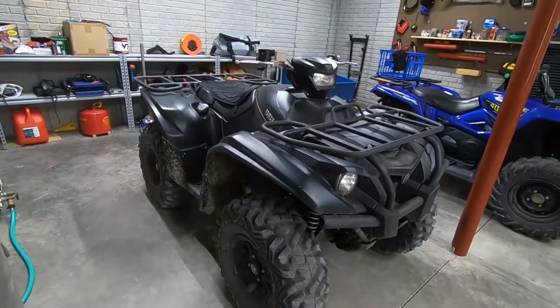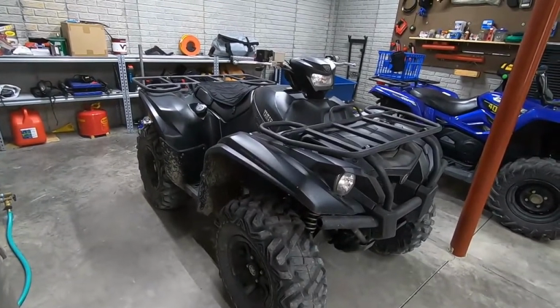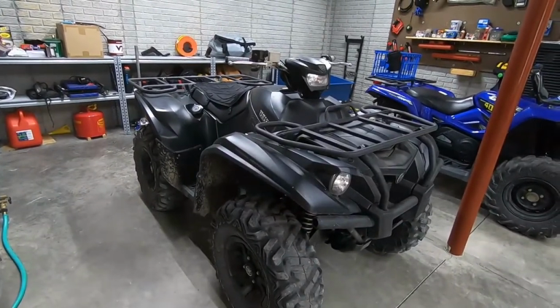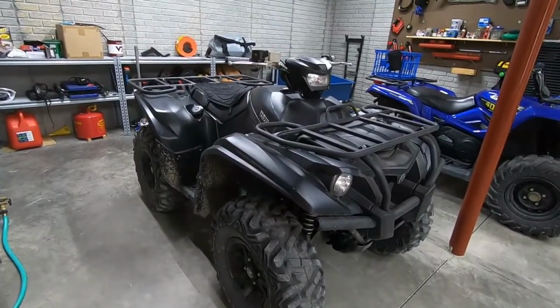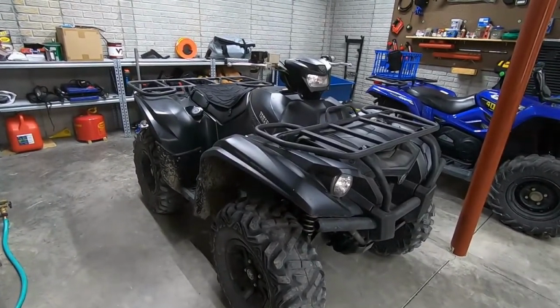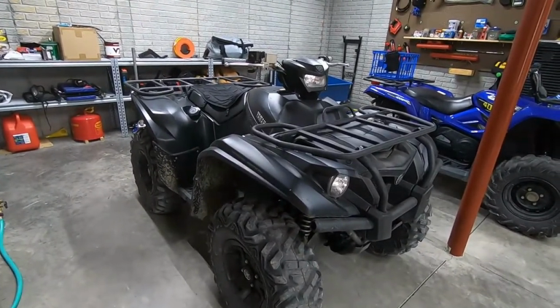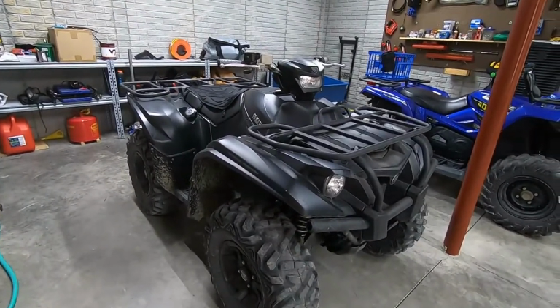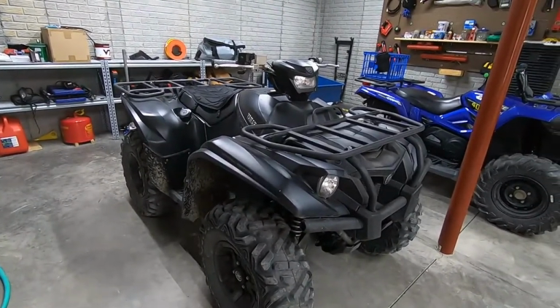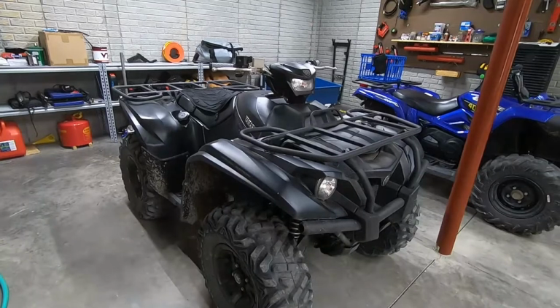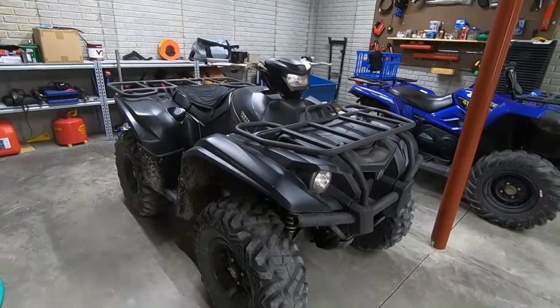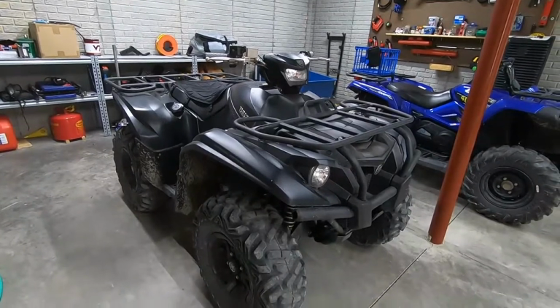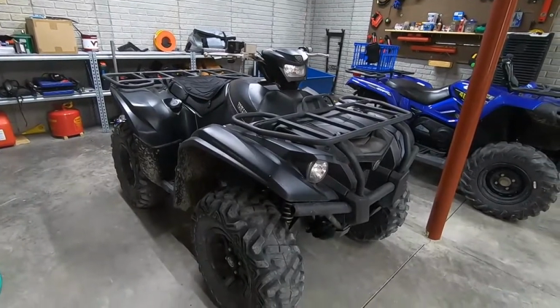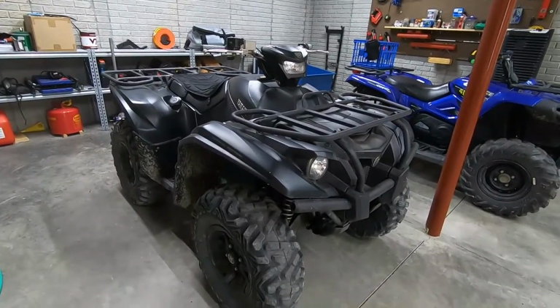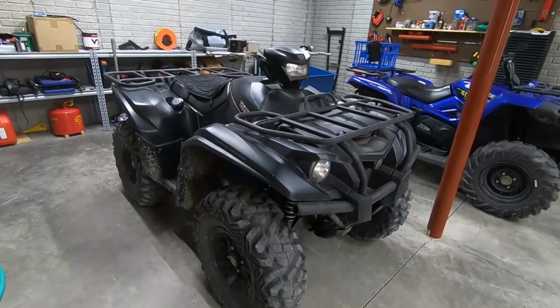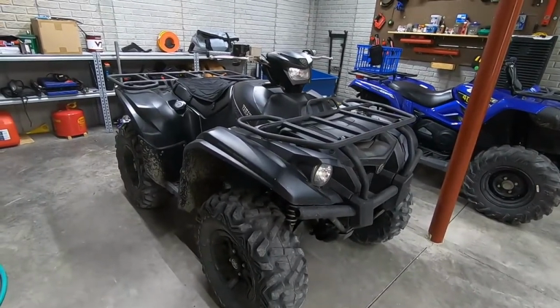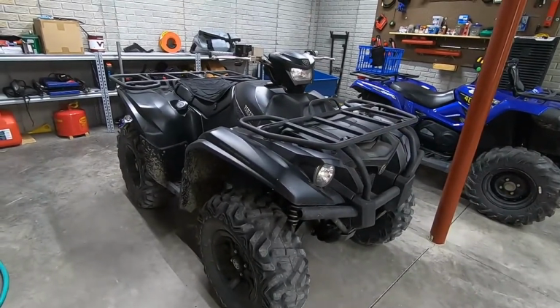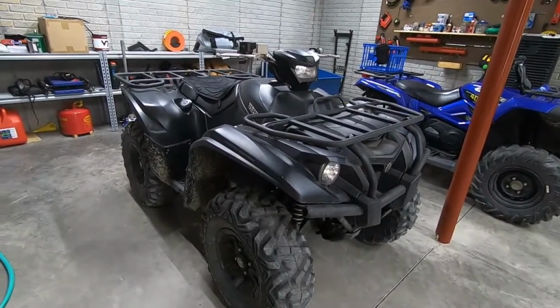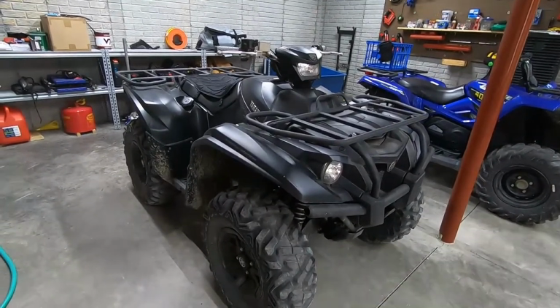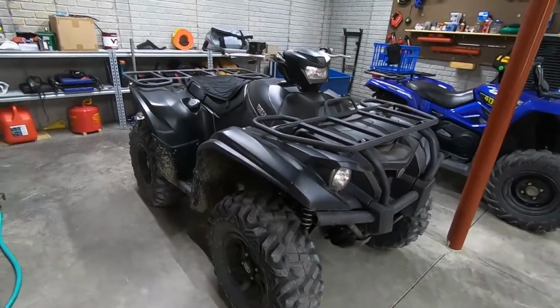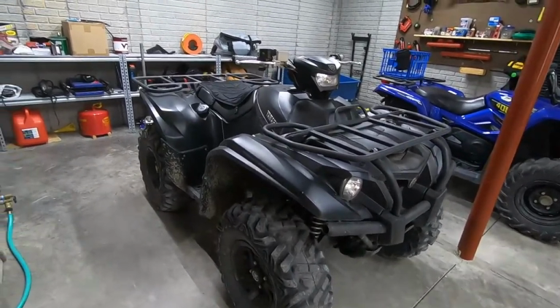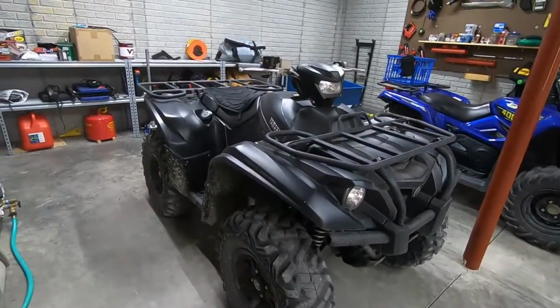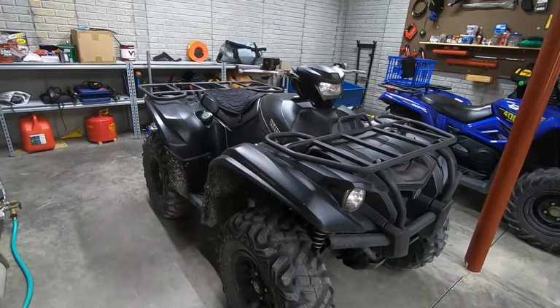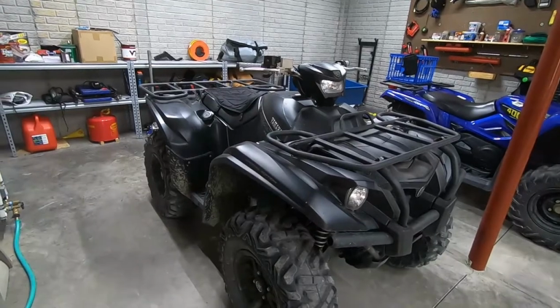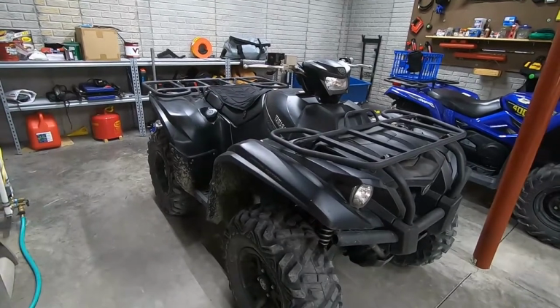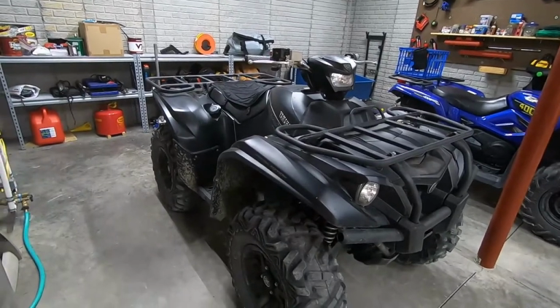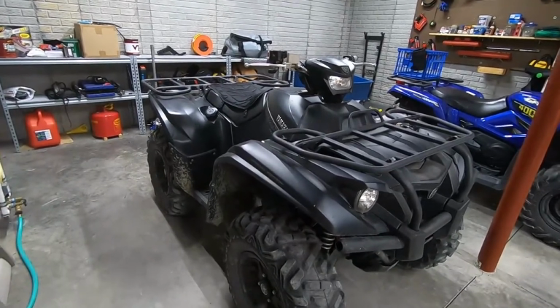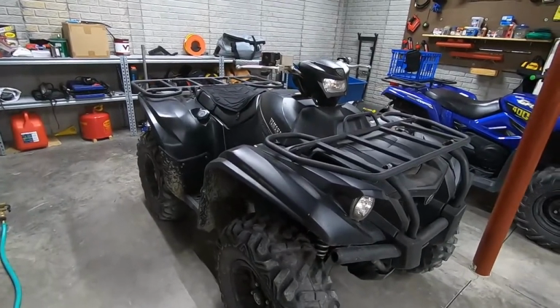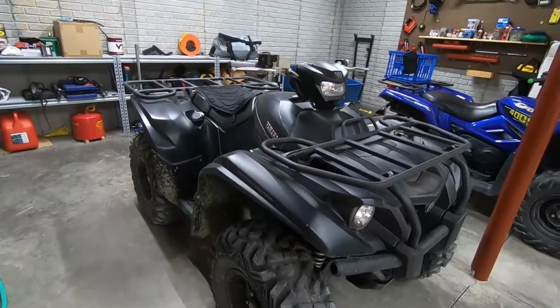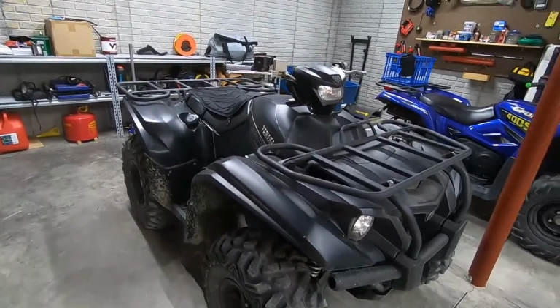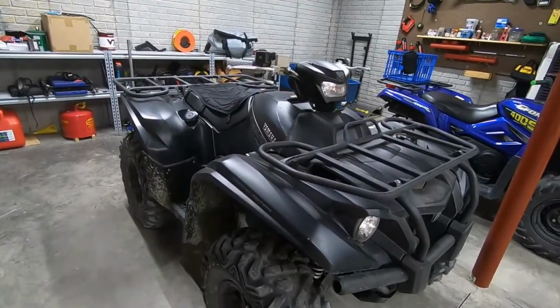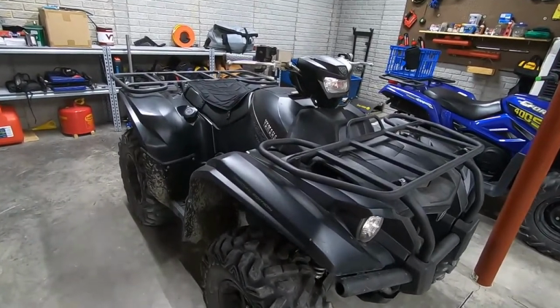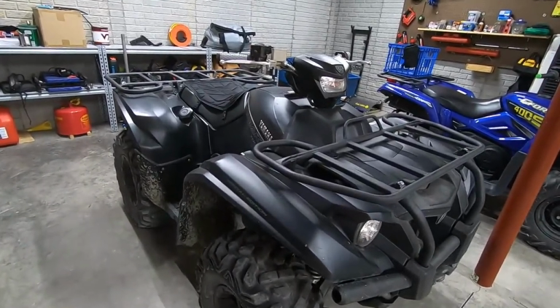I got a really good deal on this one, even with all of the craziness with the ATV market and truck market right now. So I'm really excited about this new four-wheeler and you will be seeing it a lot on the channel coming up.